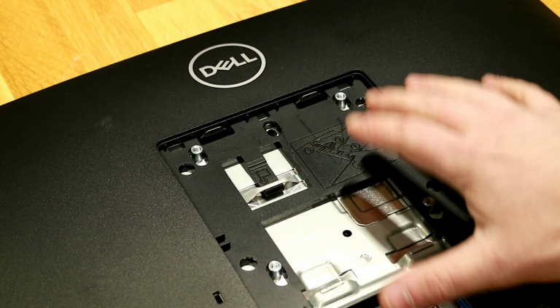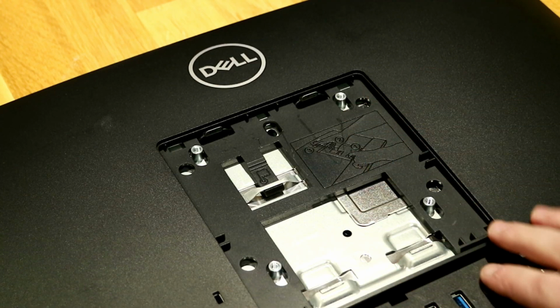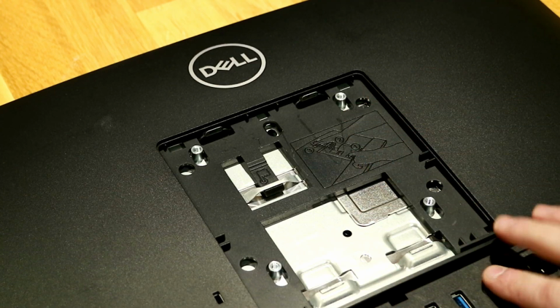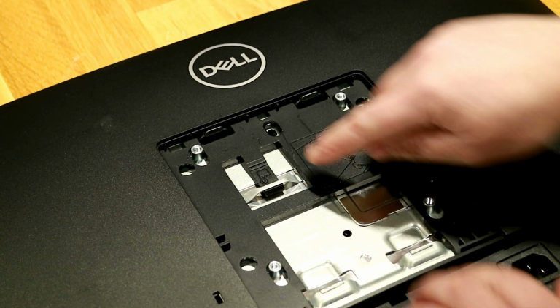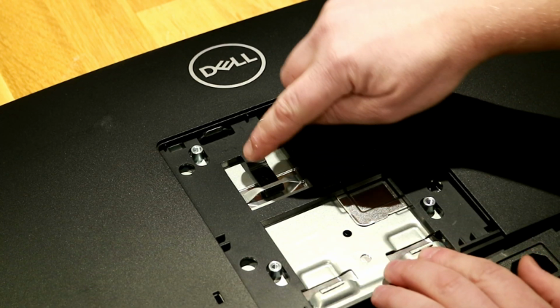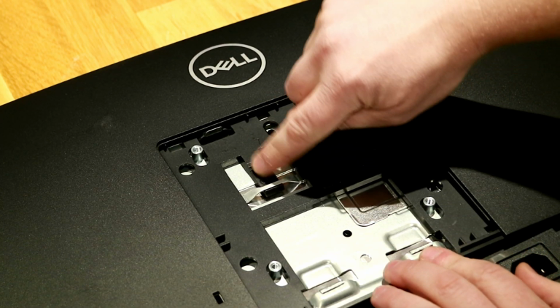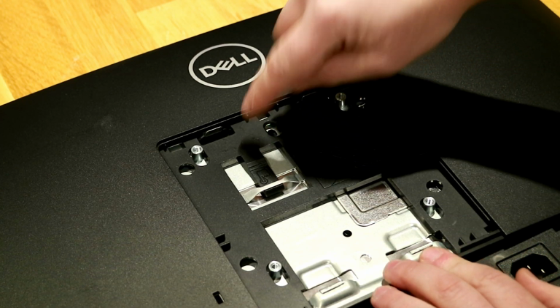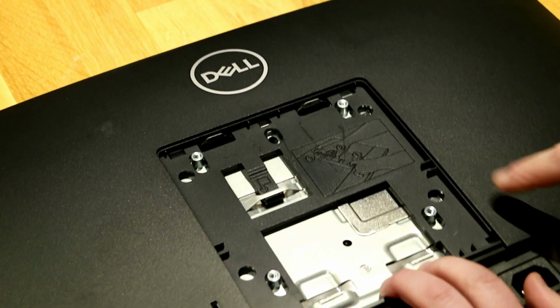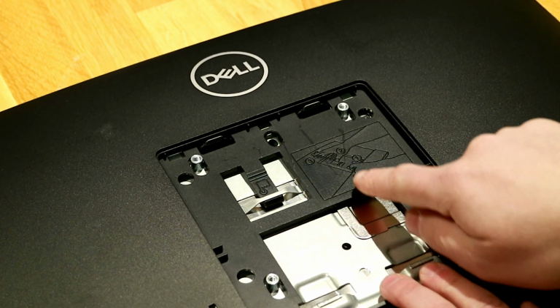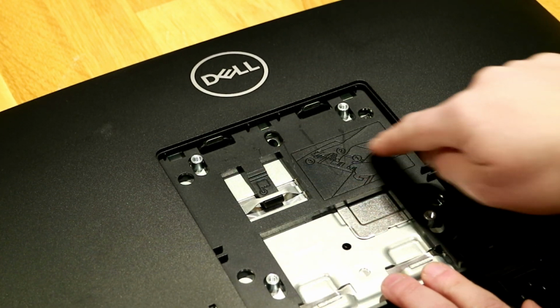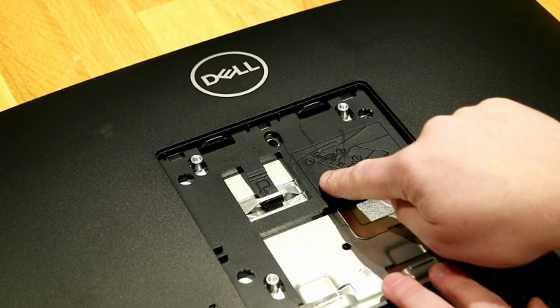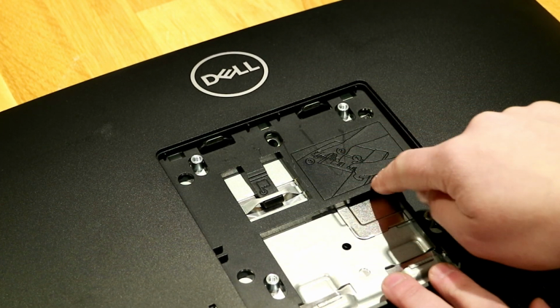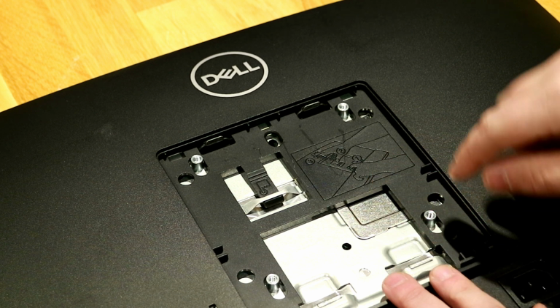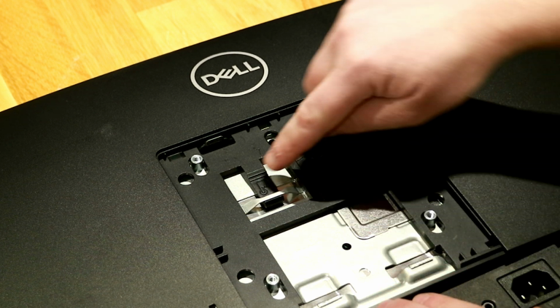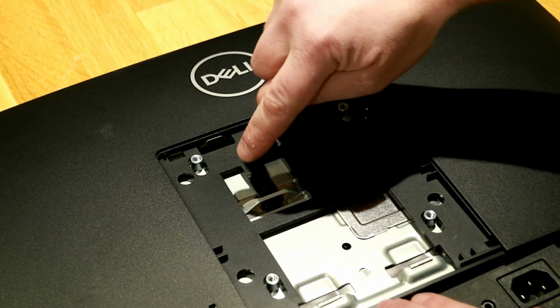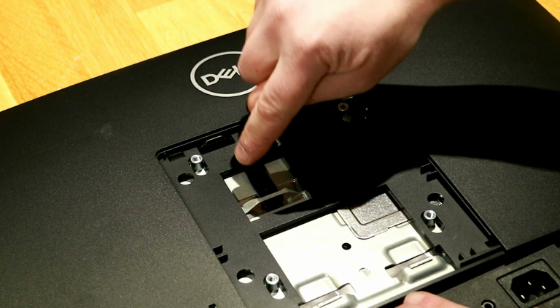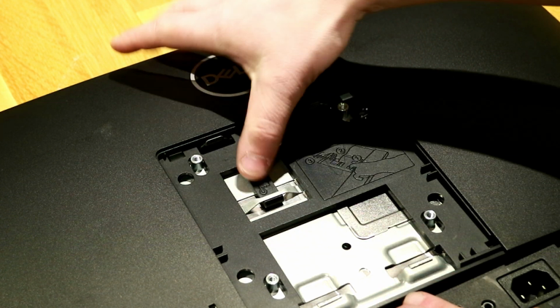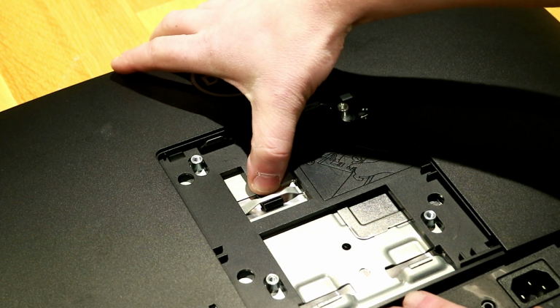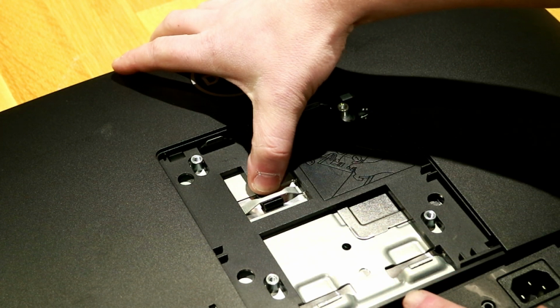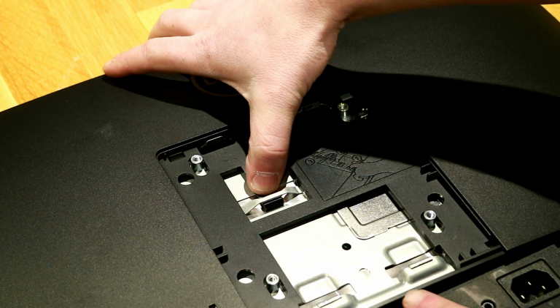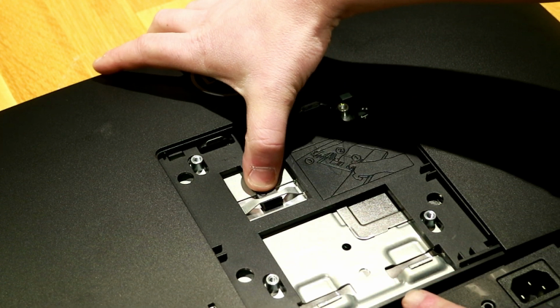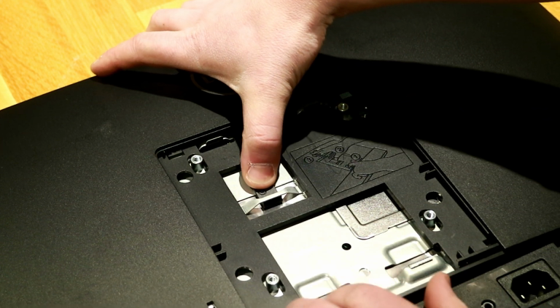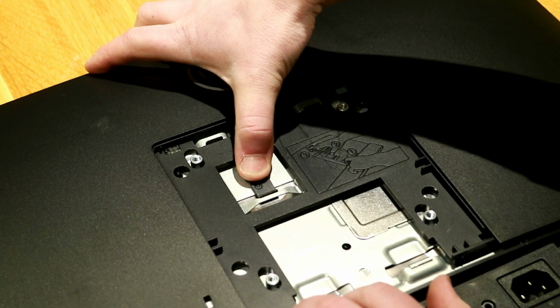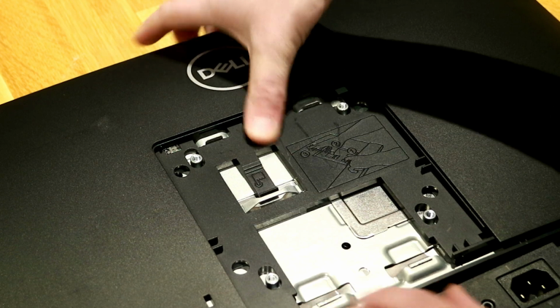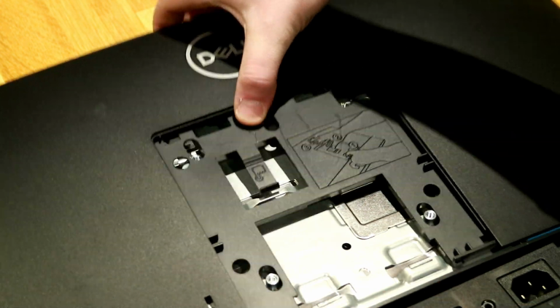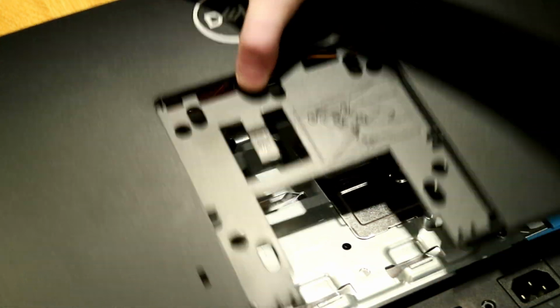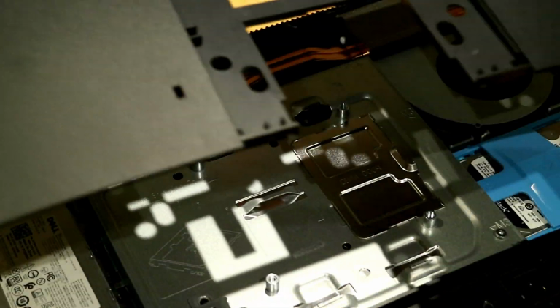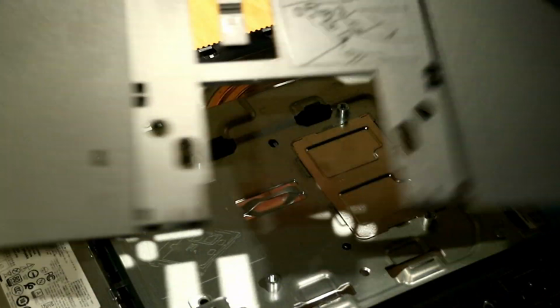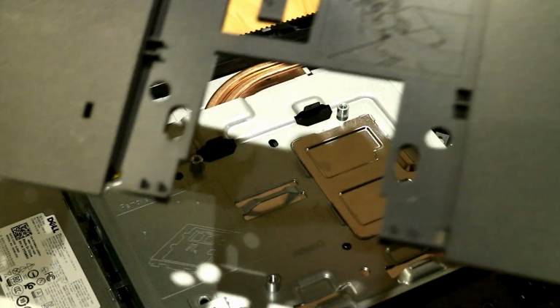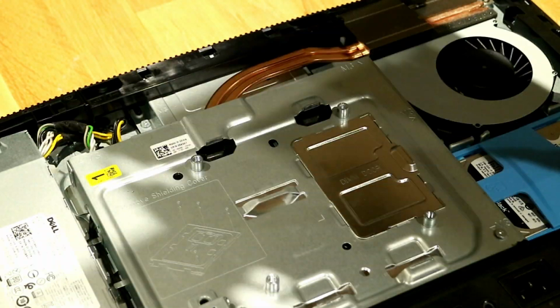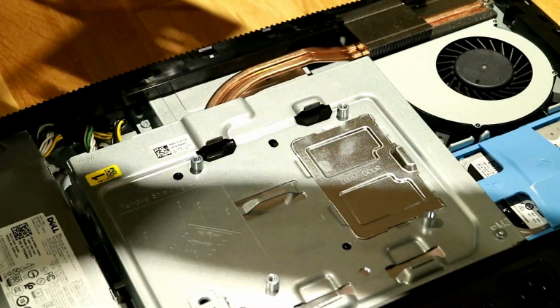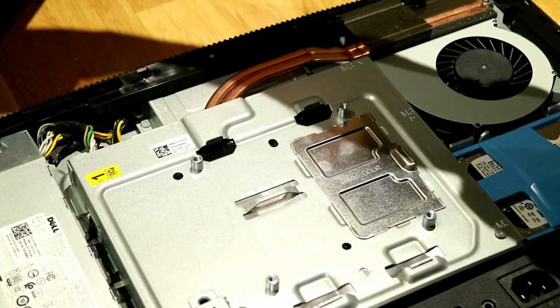Once you have the base off, you'll now see a small button underneath that's got a diagram showing you what to do. You can press down on that button, push forward, and the whole back of the computer will pull right off.